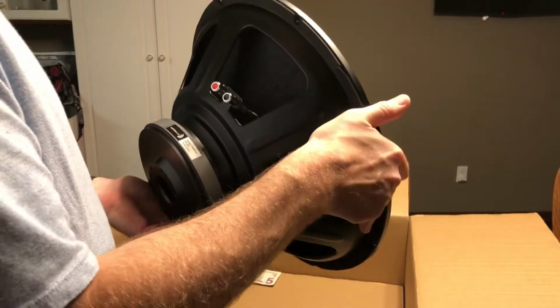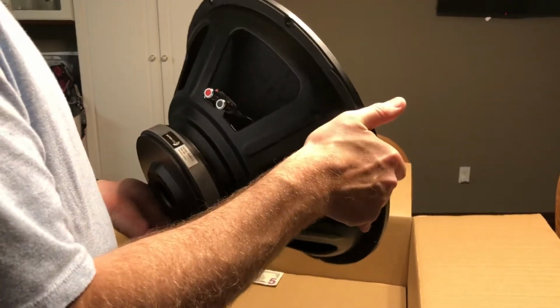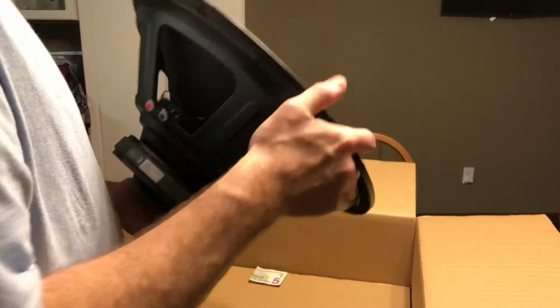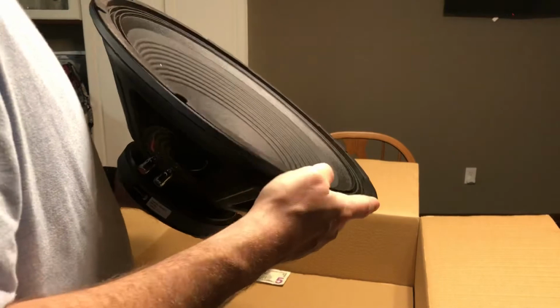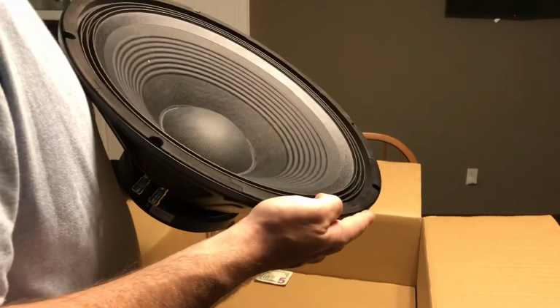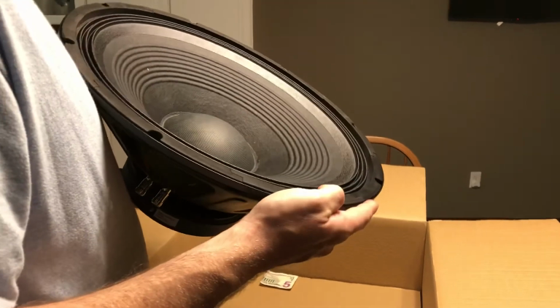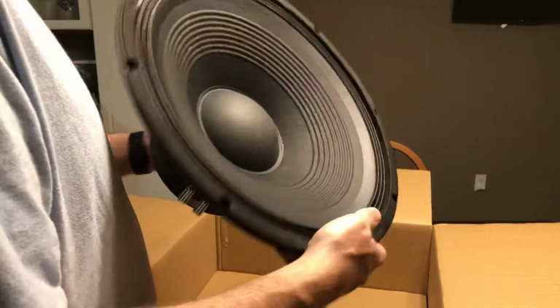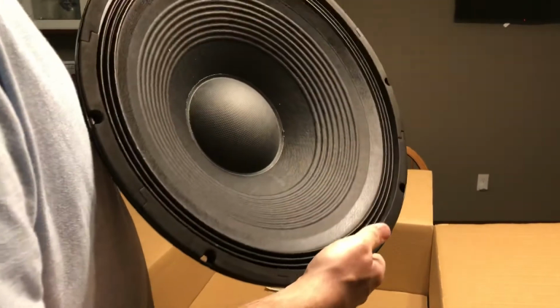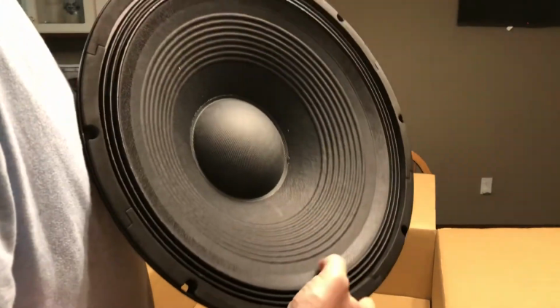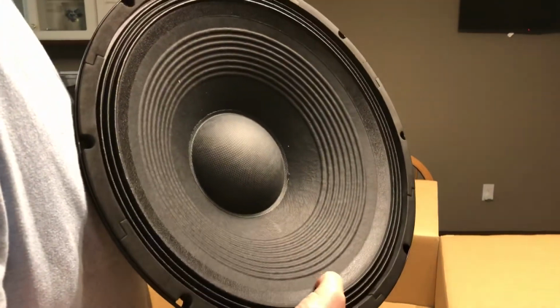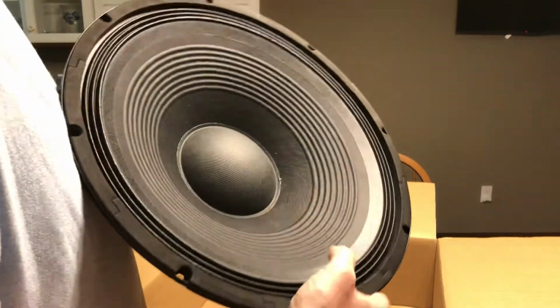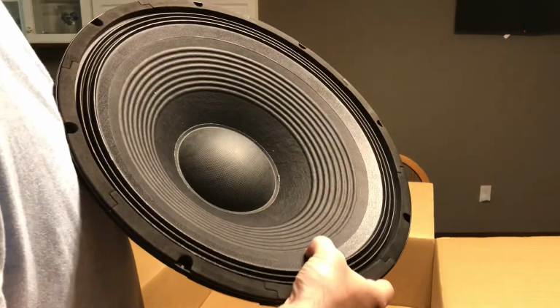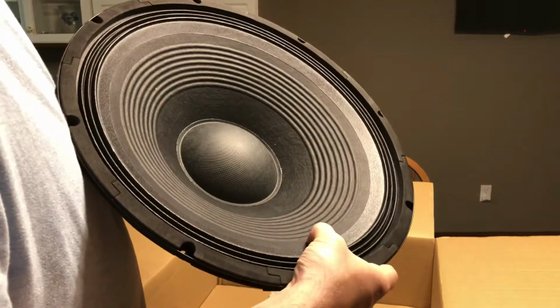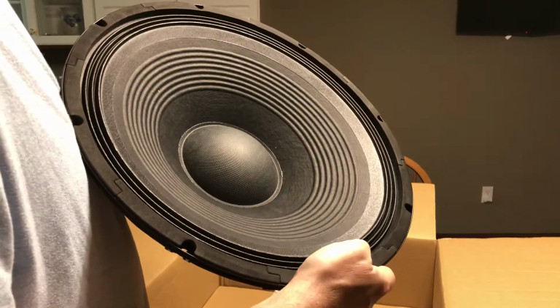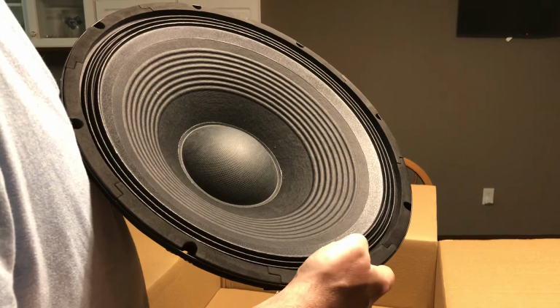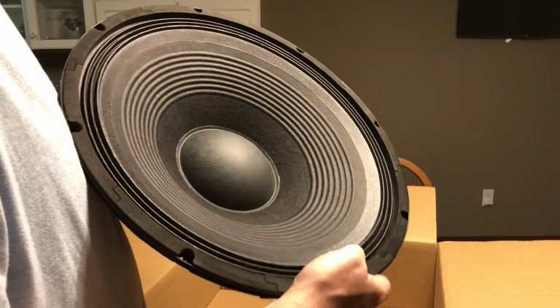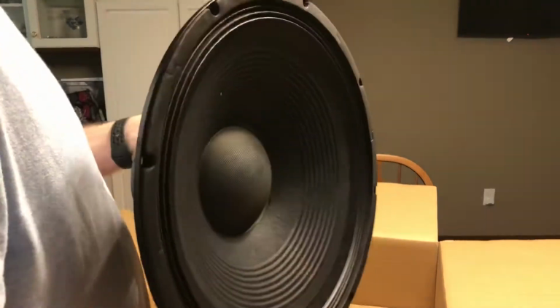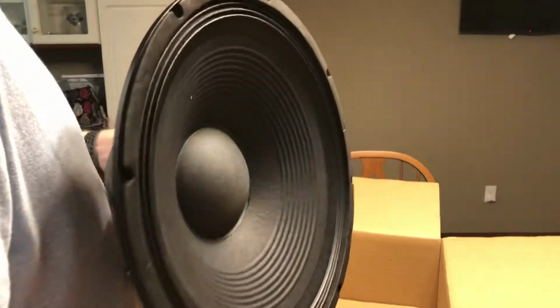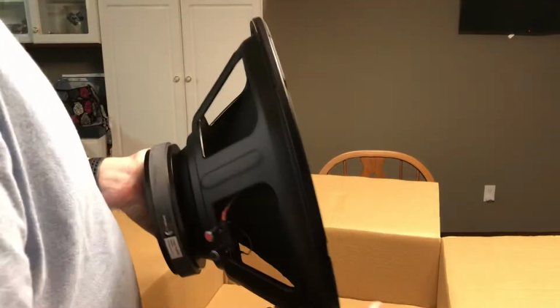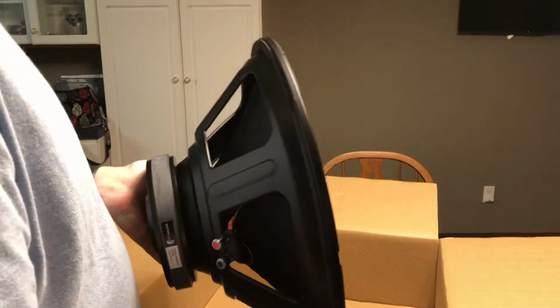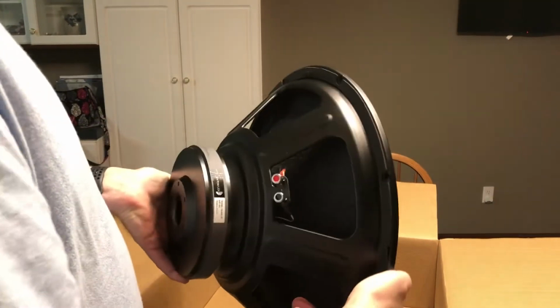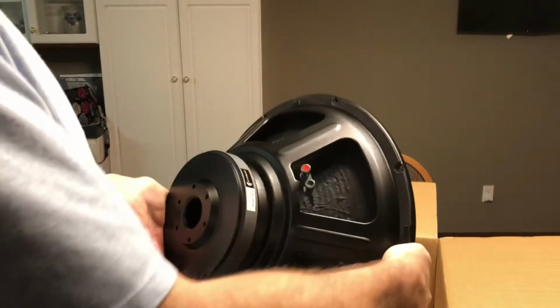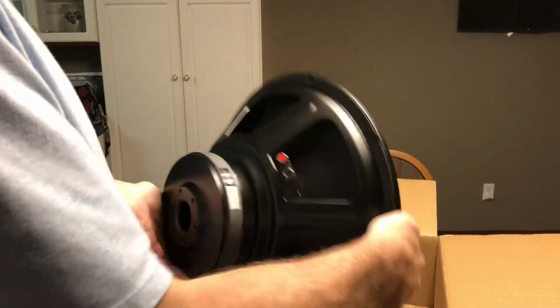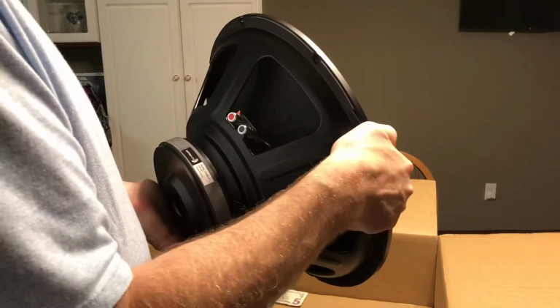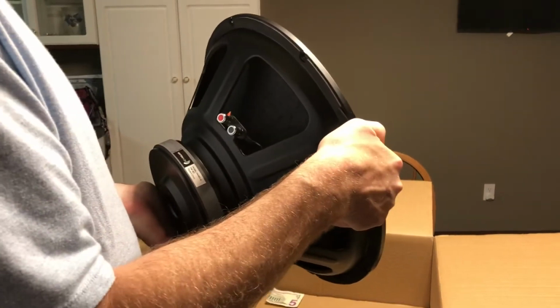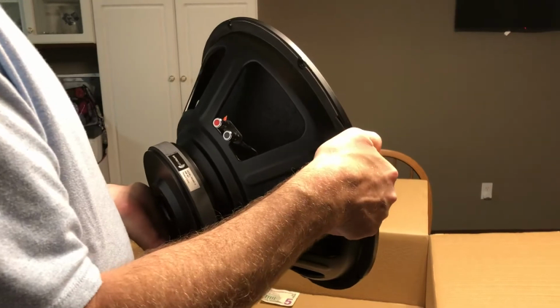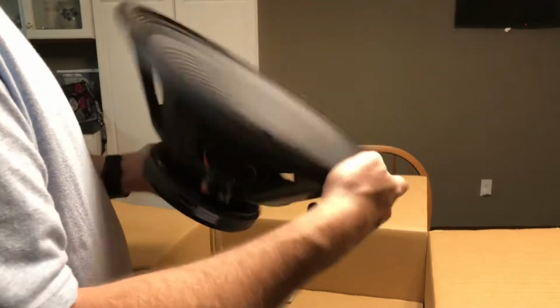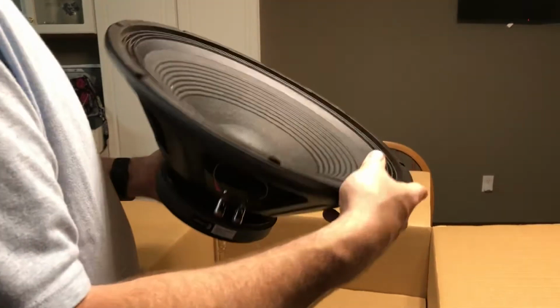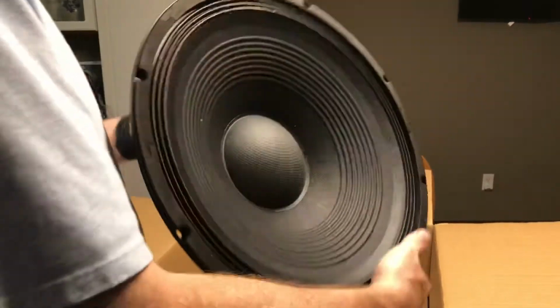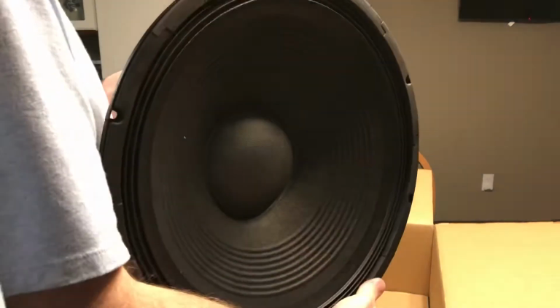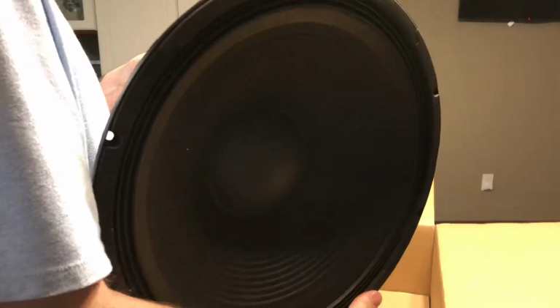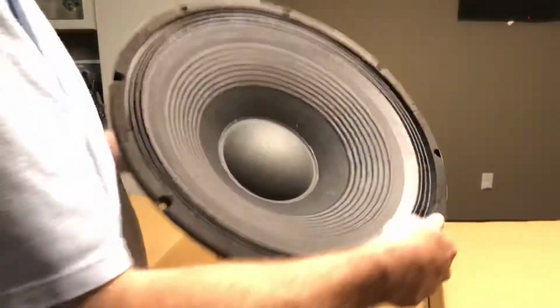Very heavy. Stamped steel. It's not a foam surround — it's one of these suspension surrounds. I will put a link down below to the specs on the speaker.